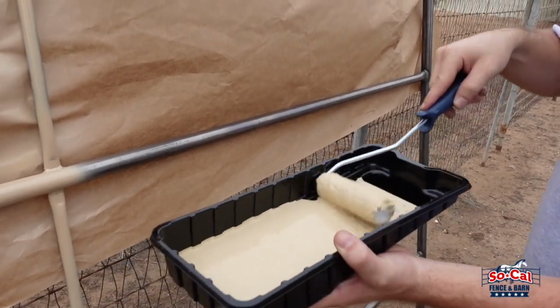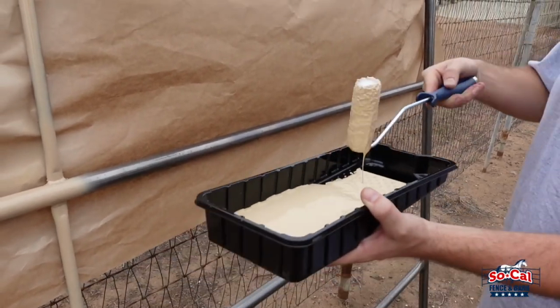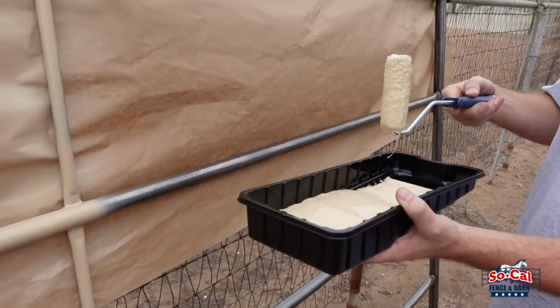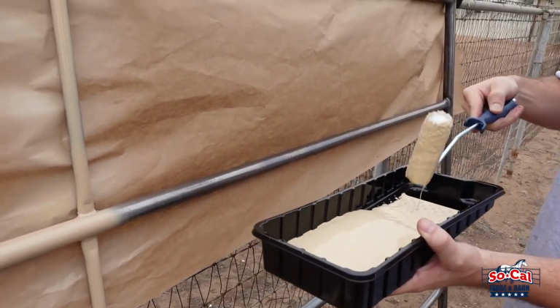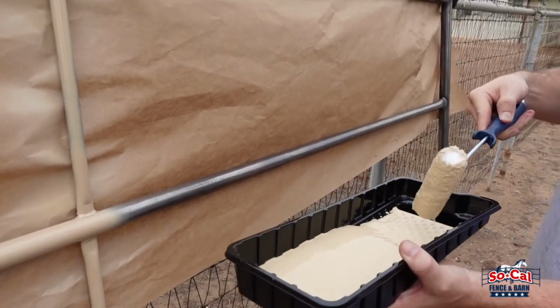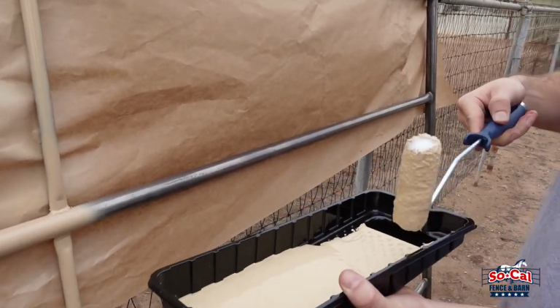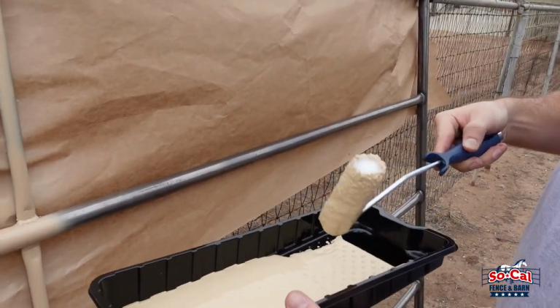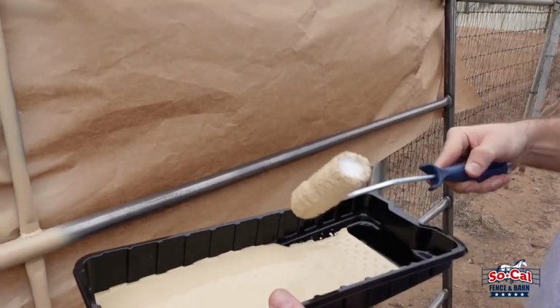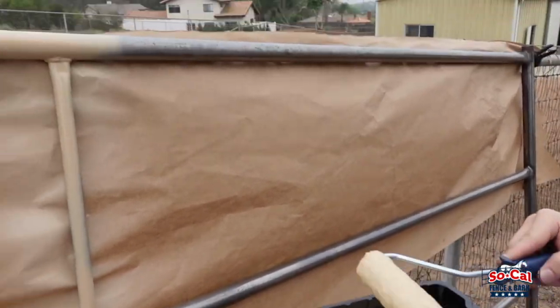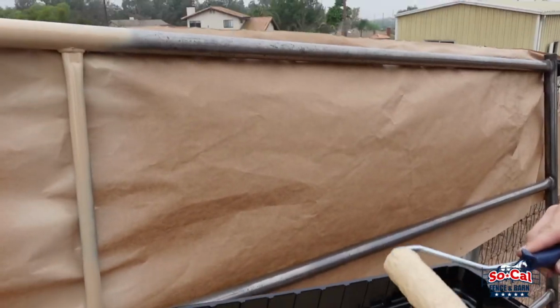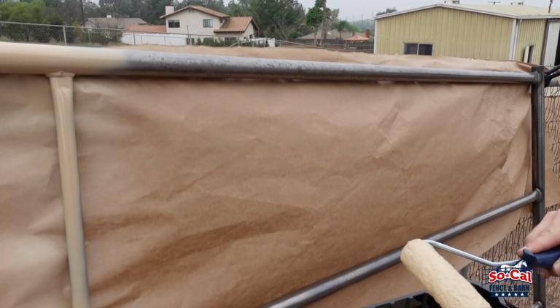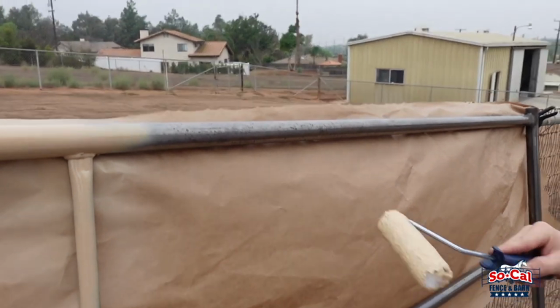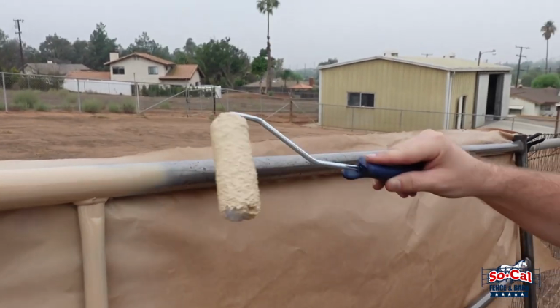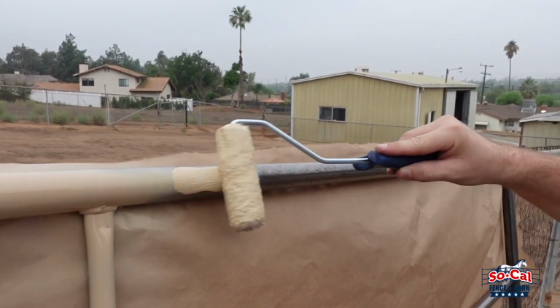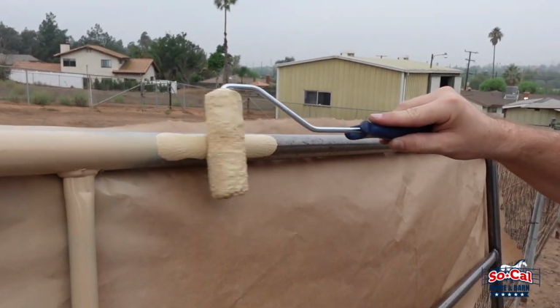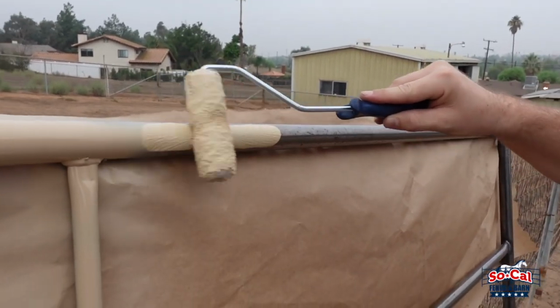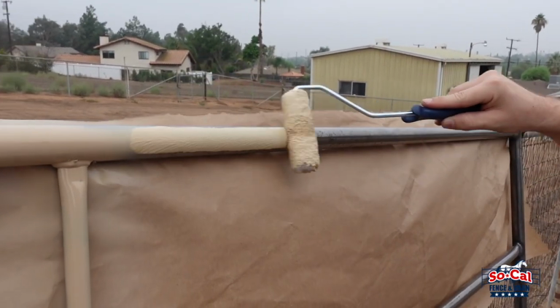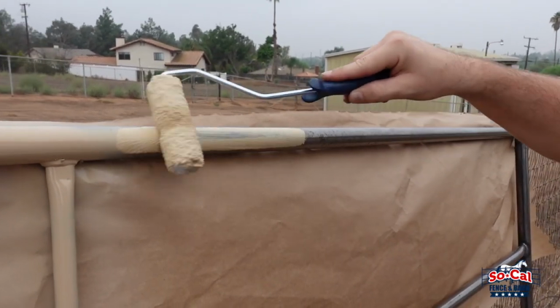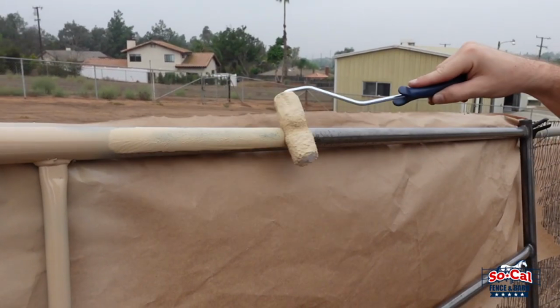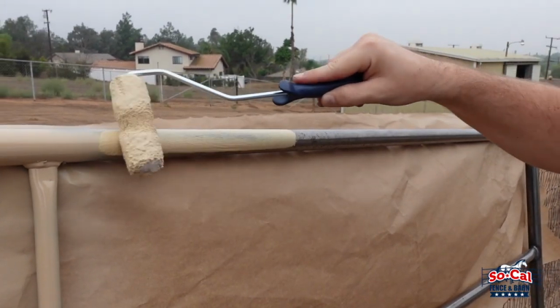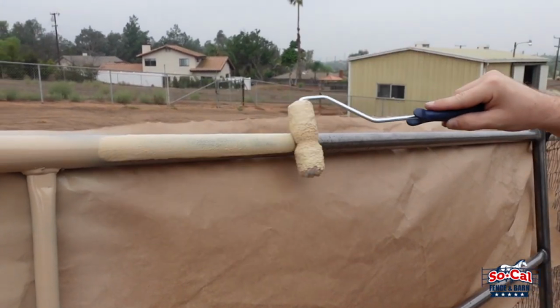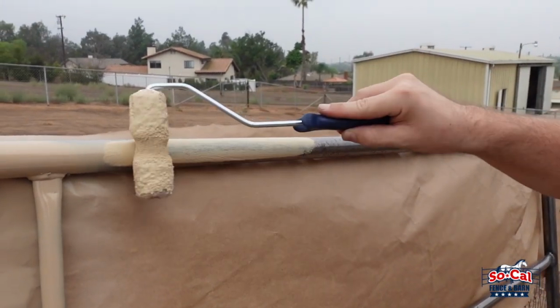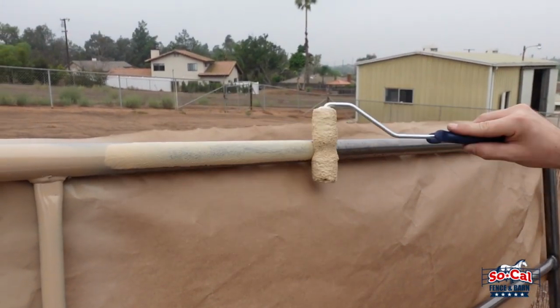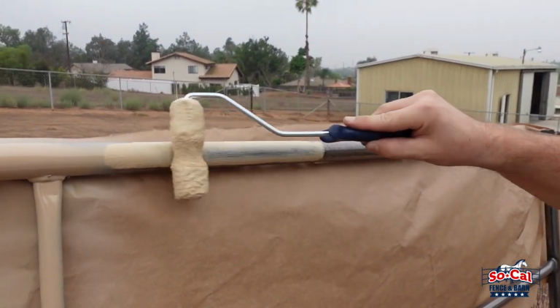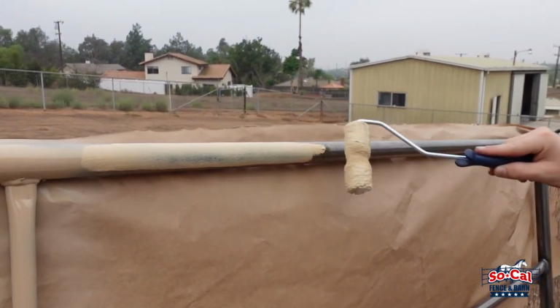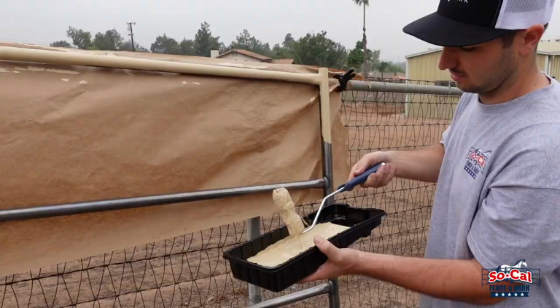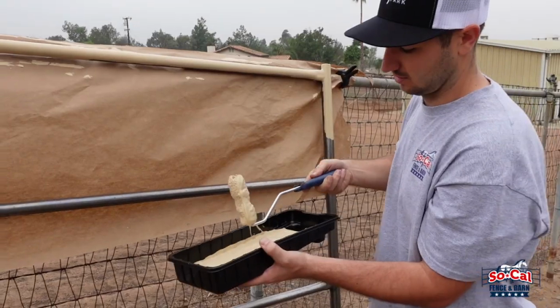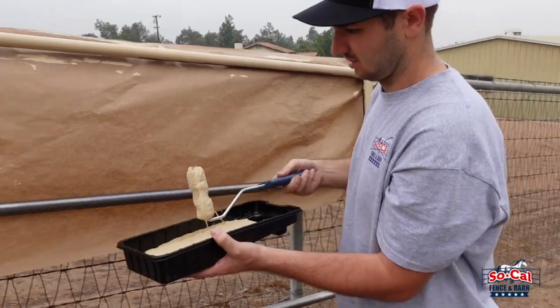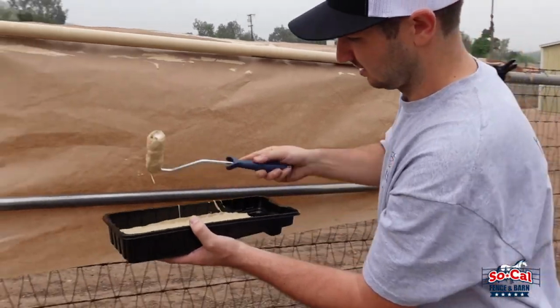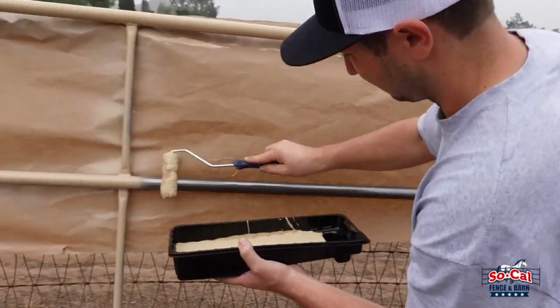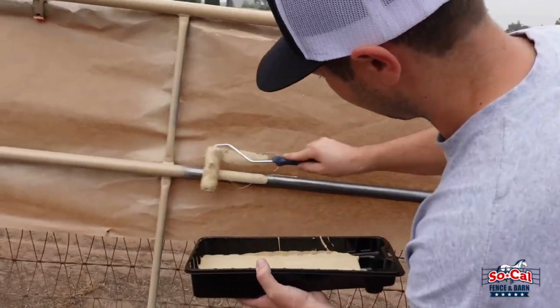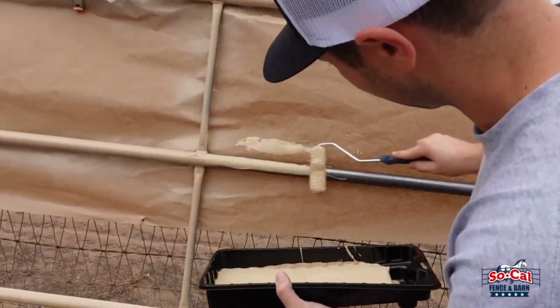So we got the top rail. Definitely the roller is easier and faster though, huh?